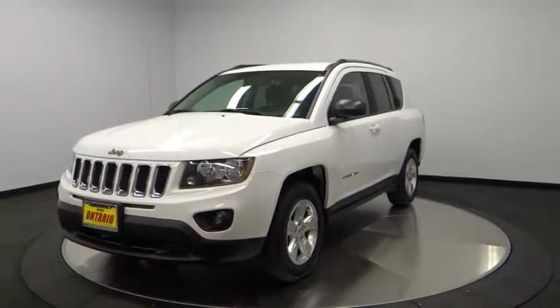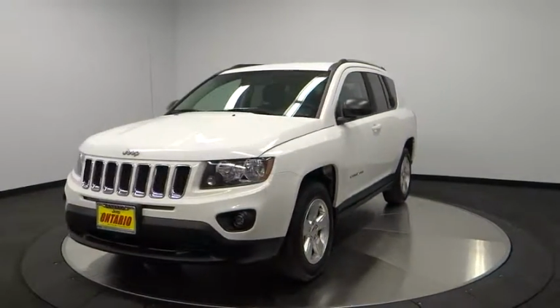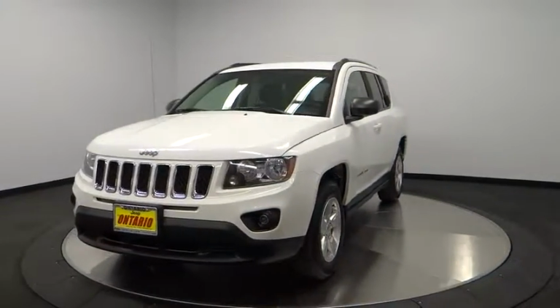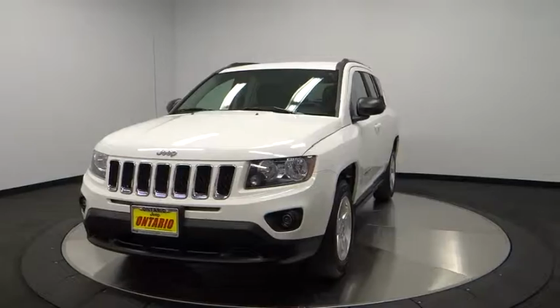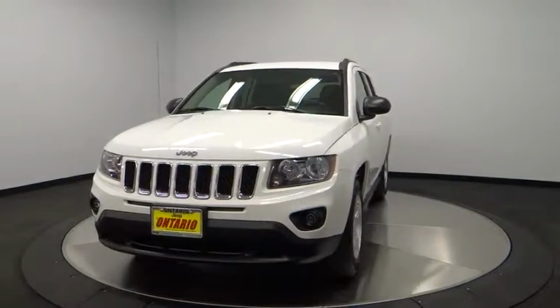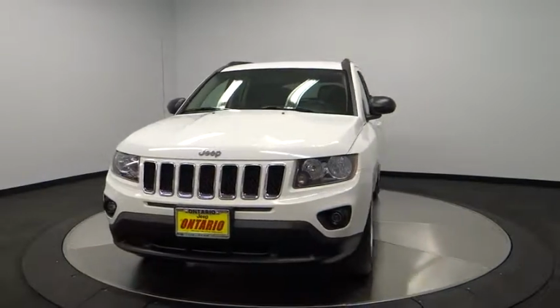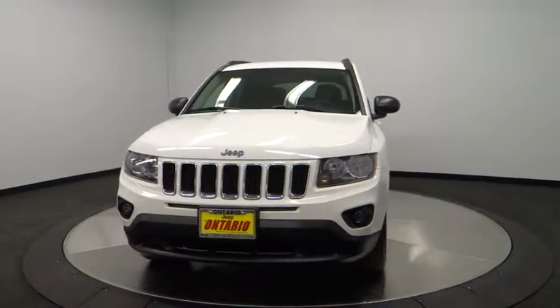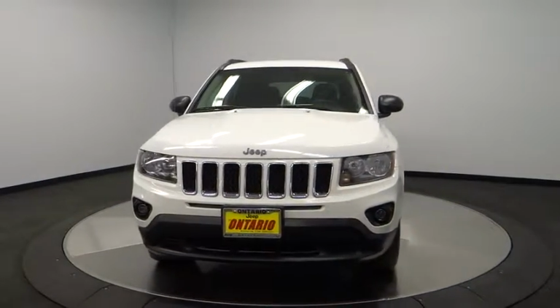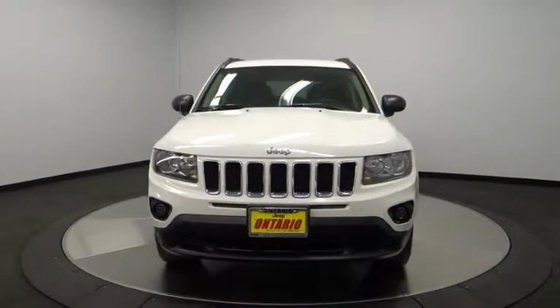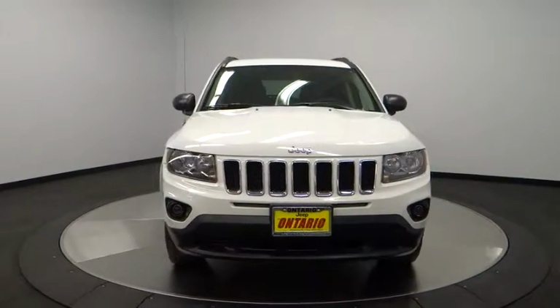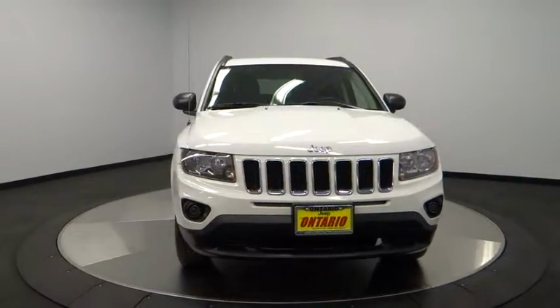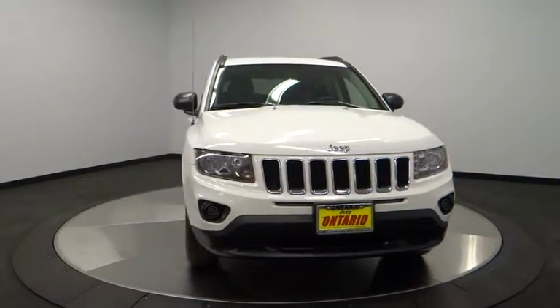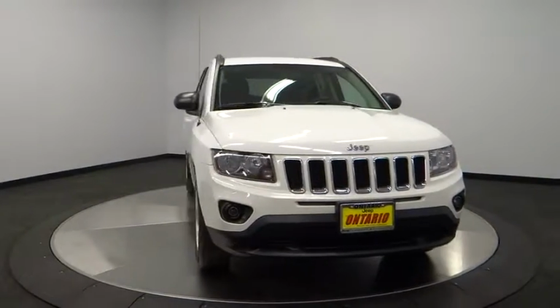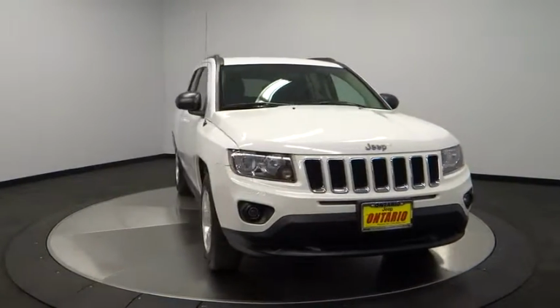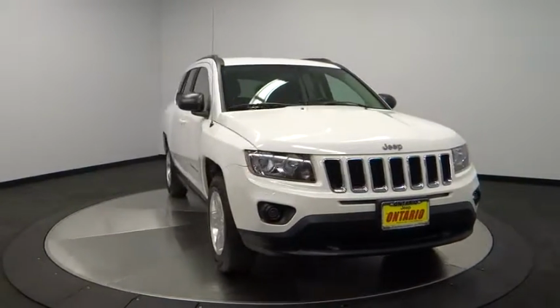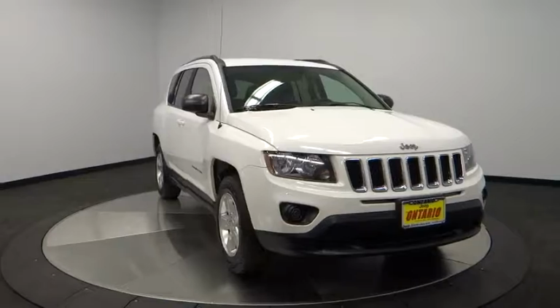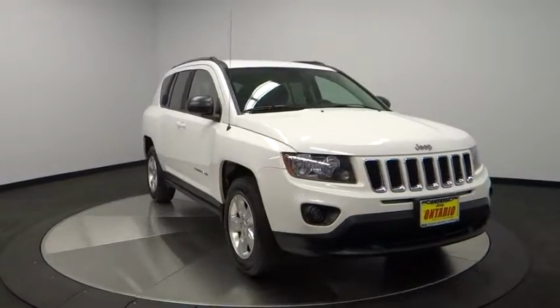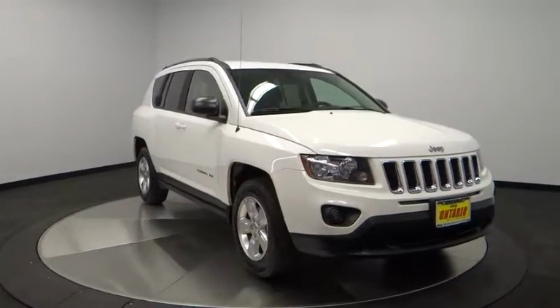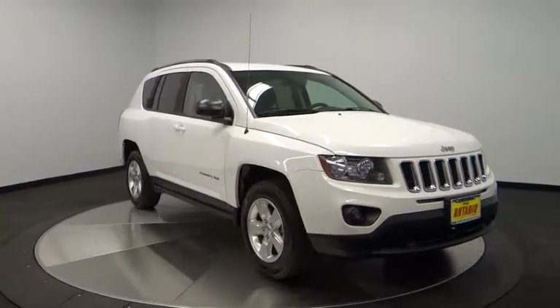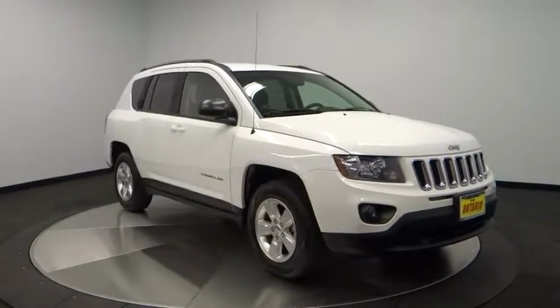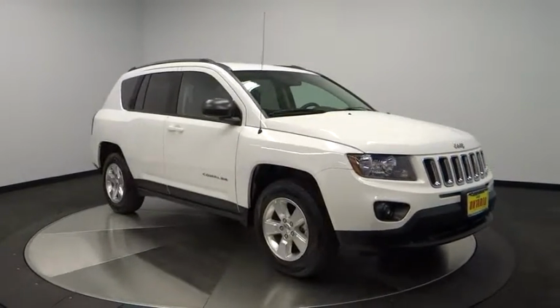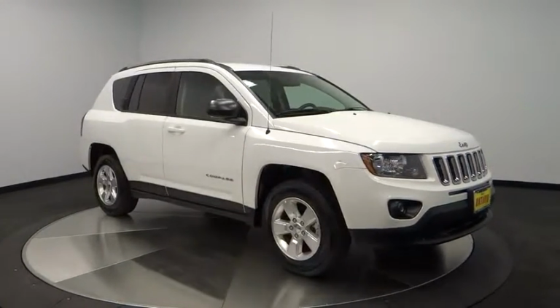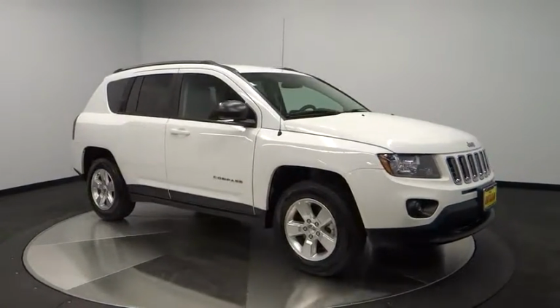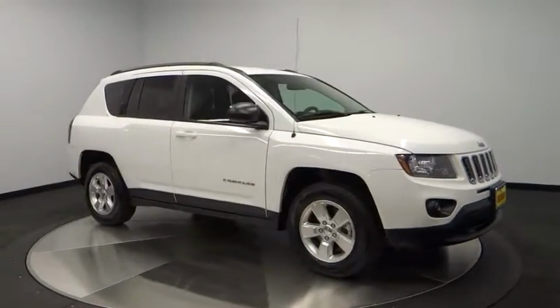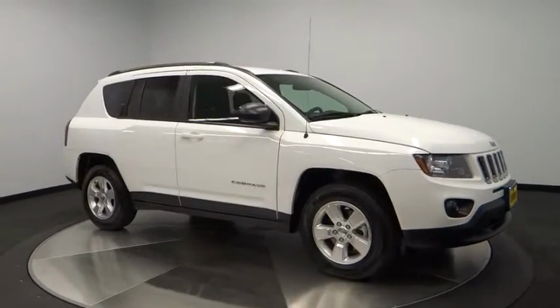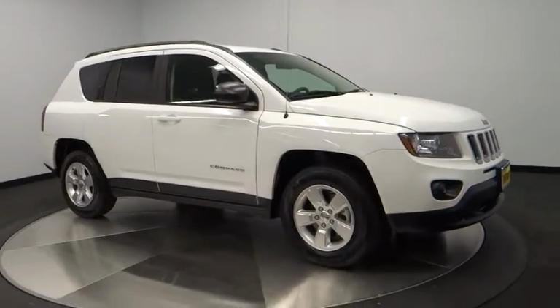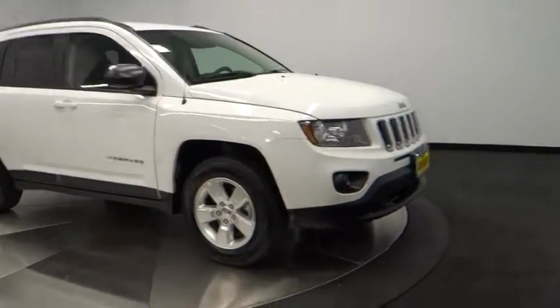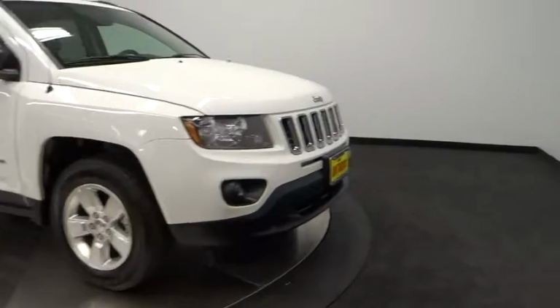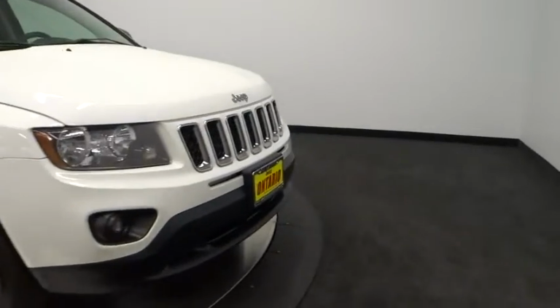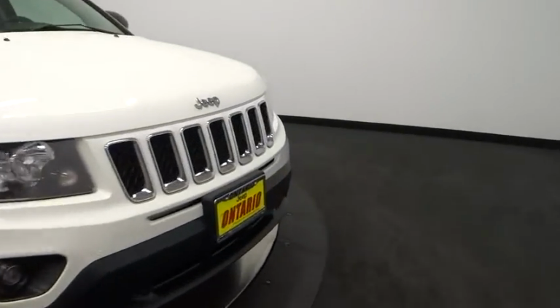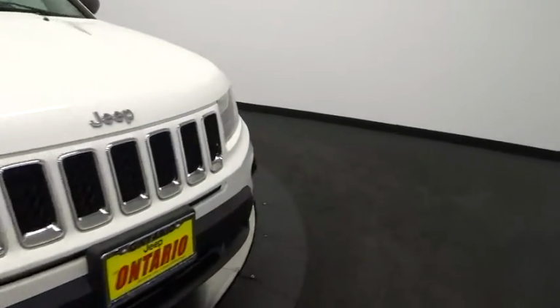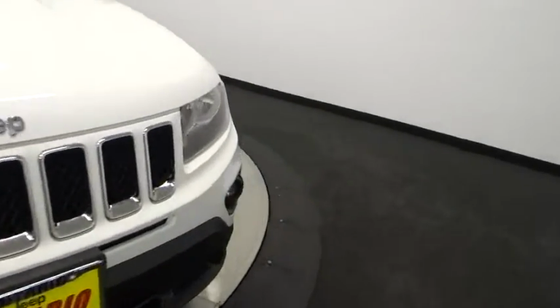Aluminum wheels, cruise control, floor mats, AM-FM stereo radio, rear defrost, FWD, center armrest, rear window defroster, passenger airbag, electronics stability control, fog lights.